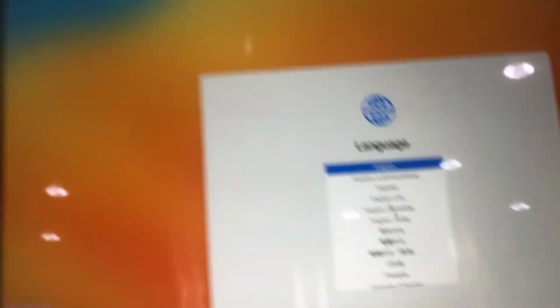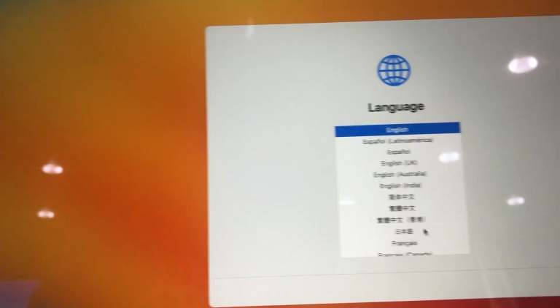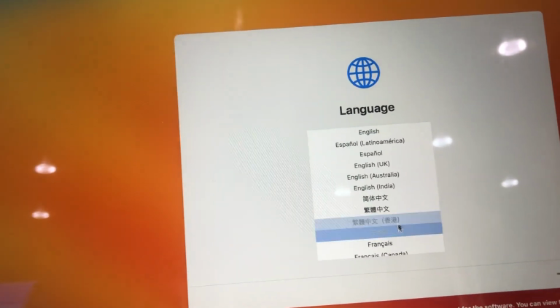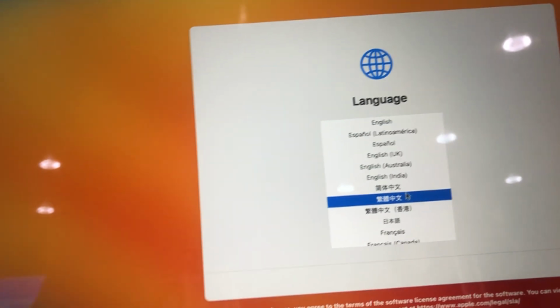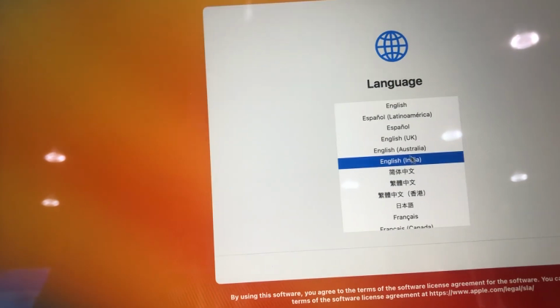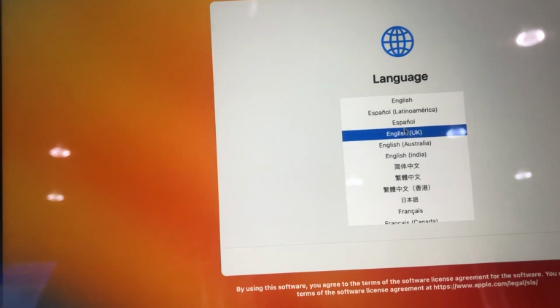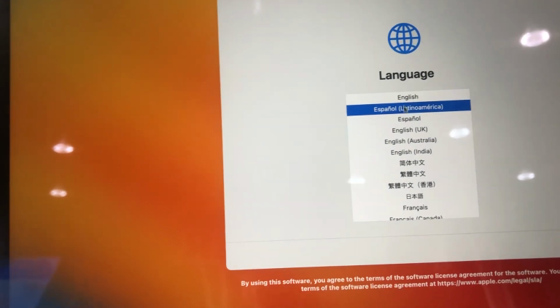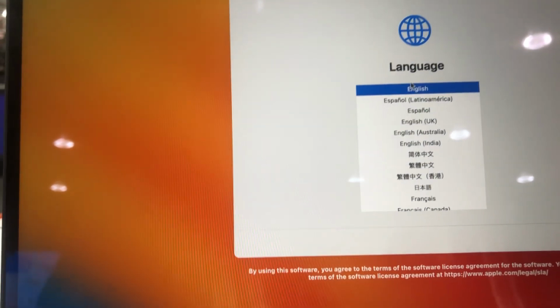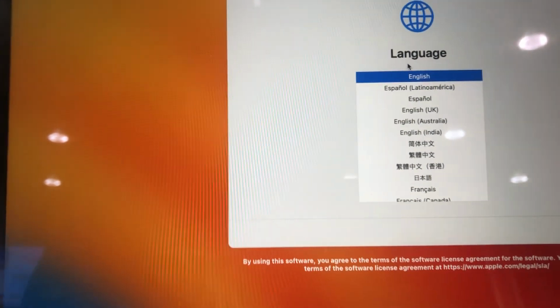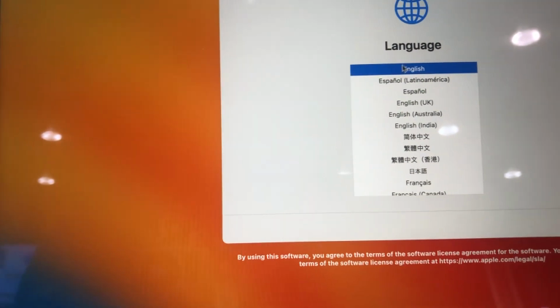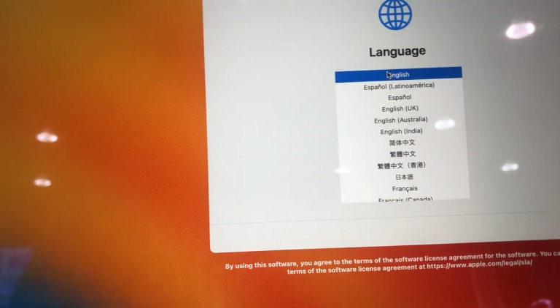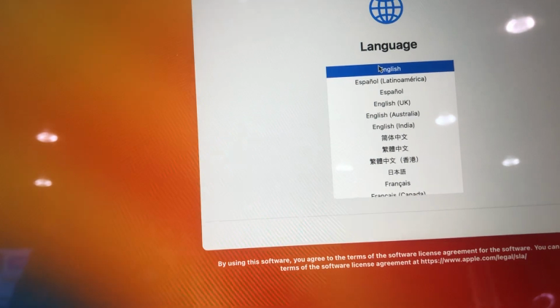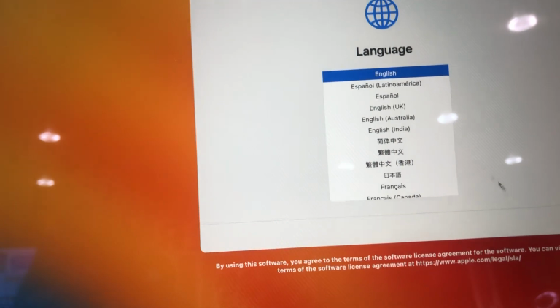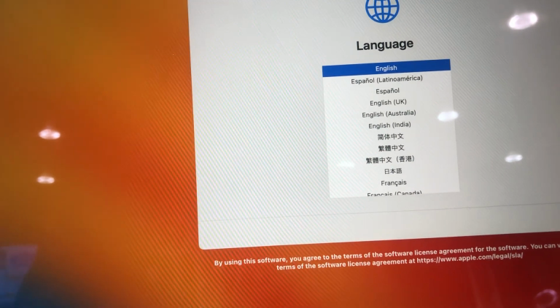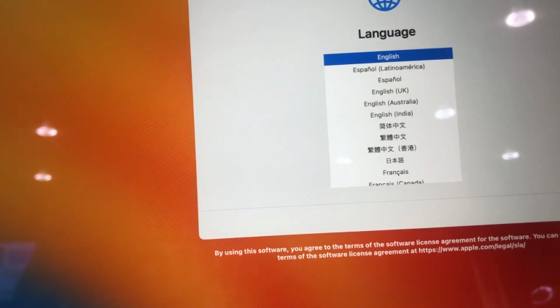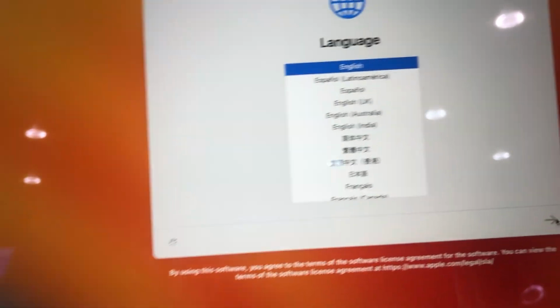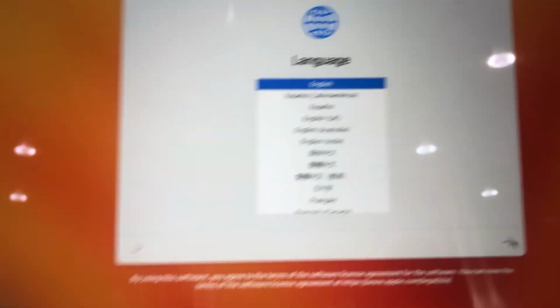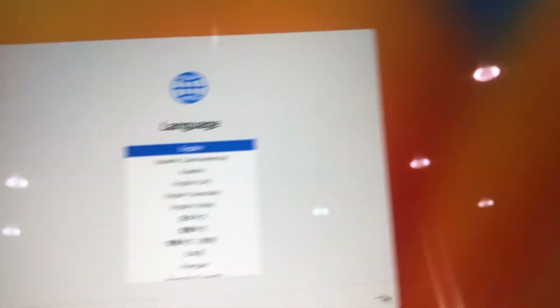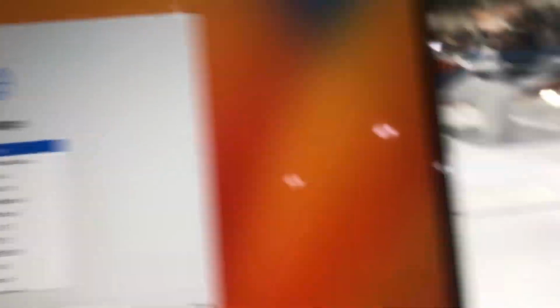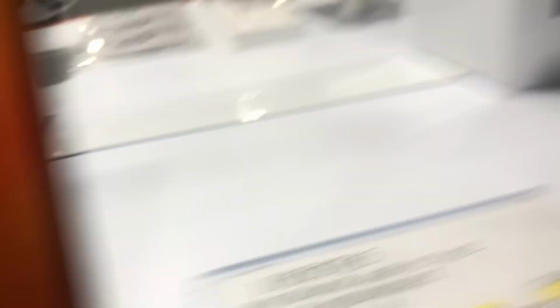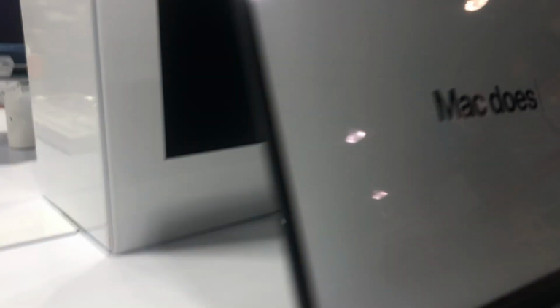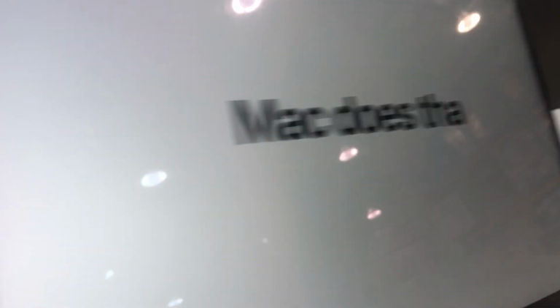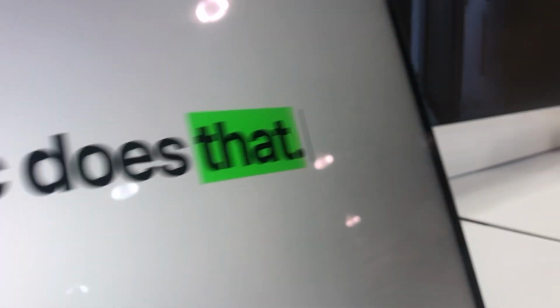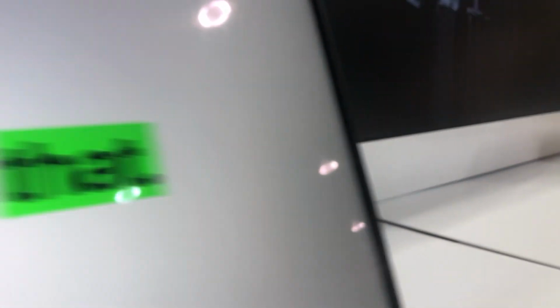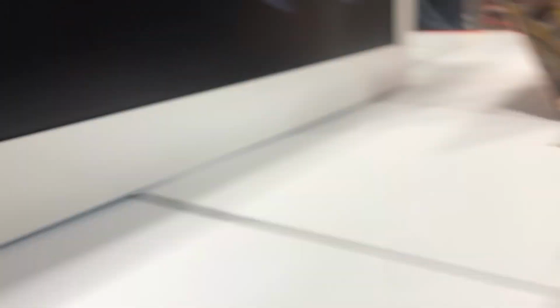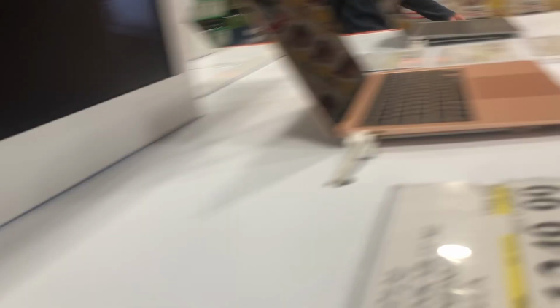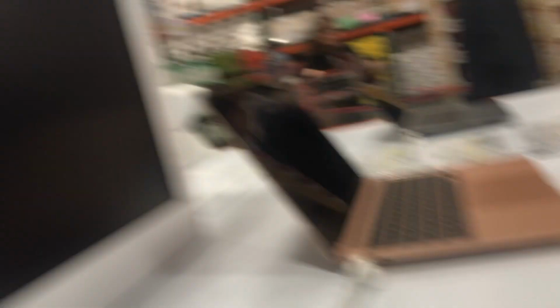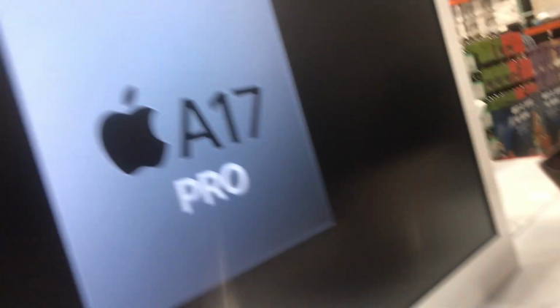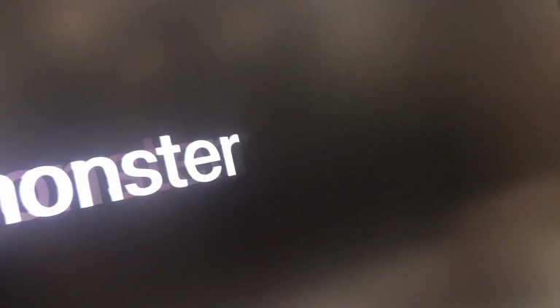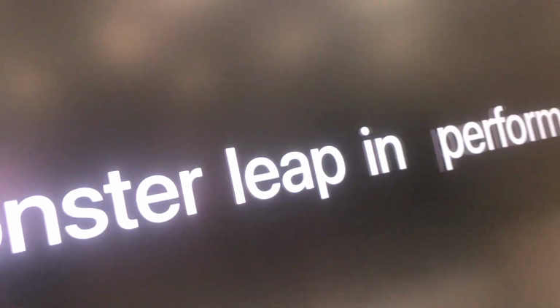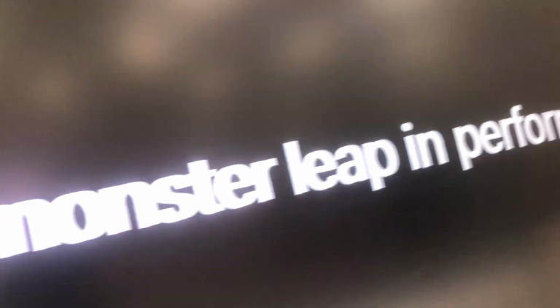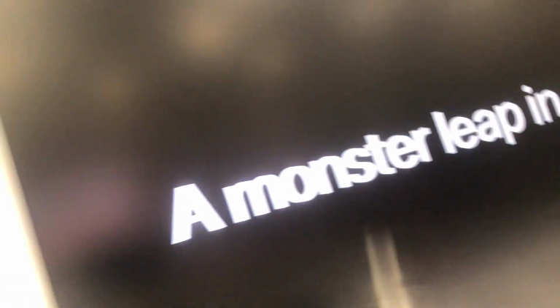We can get all these languages — let's choose English. Looks beautiful. Air 17 Pro.